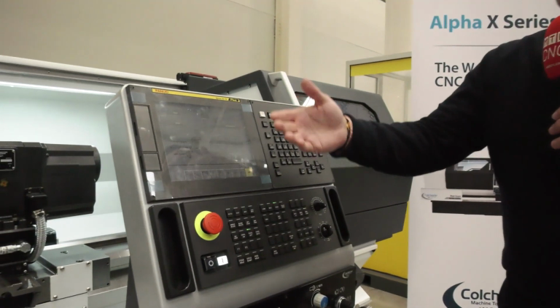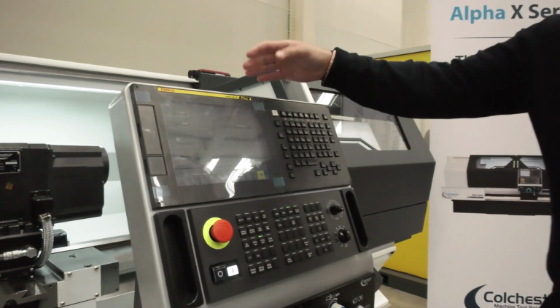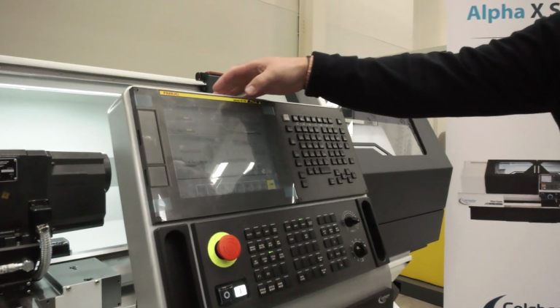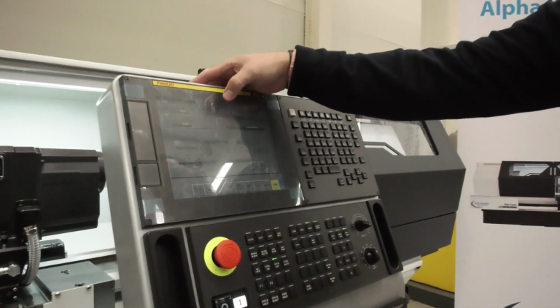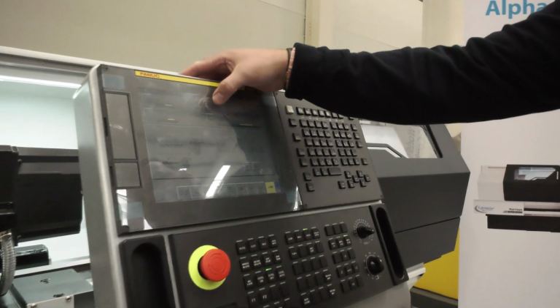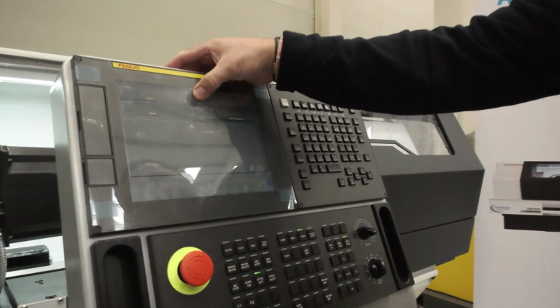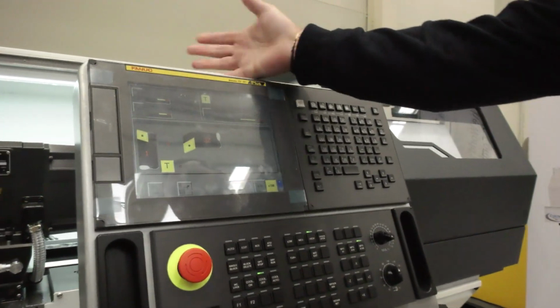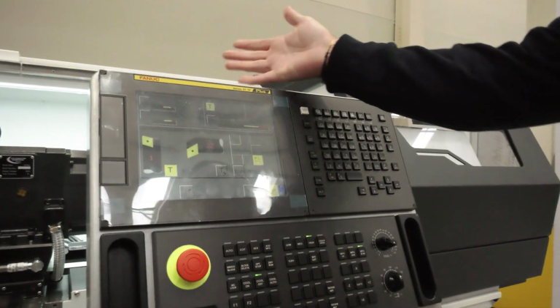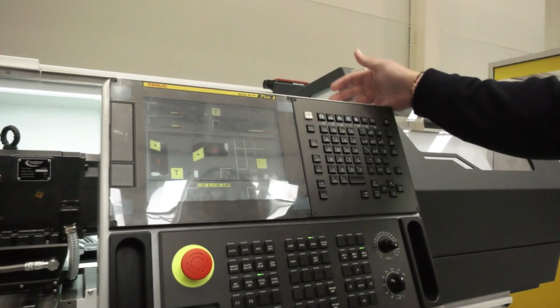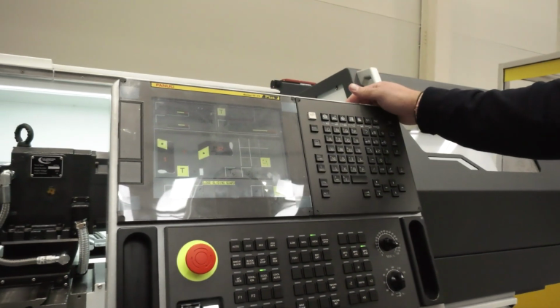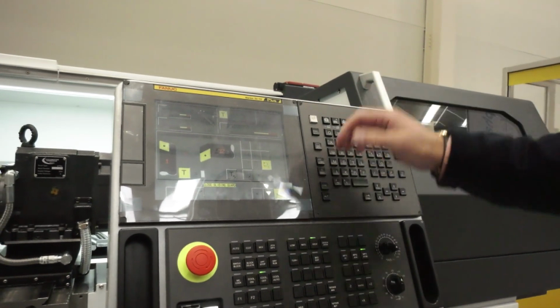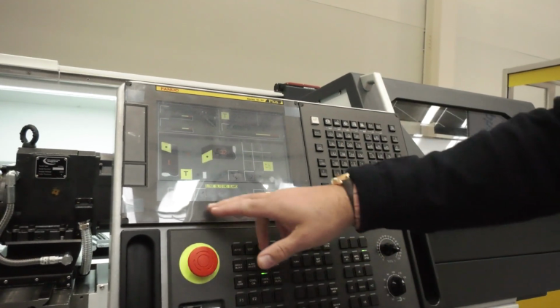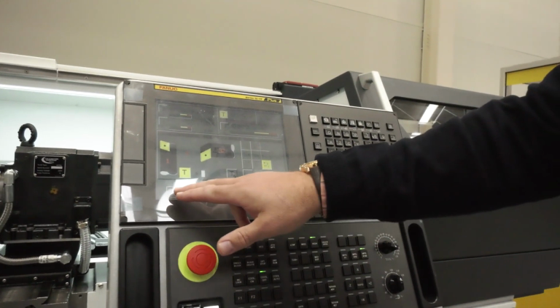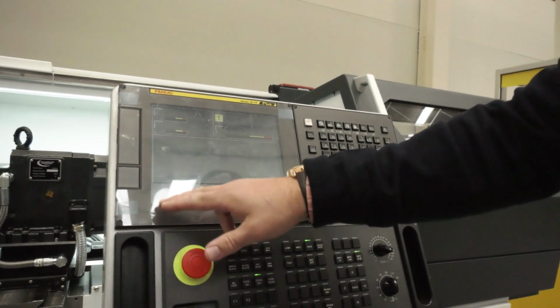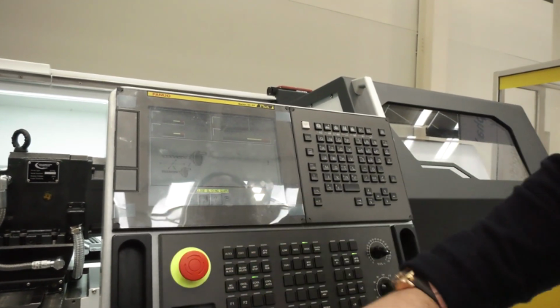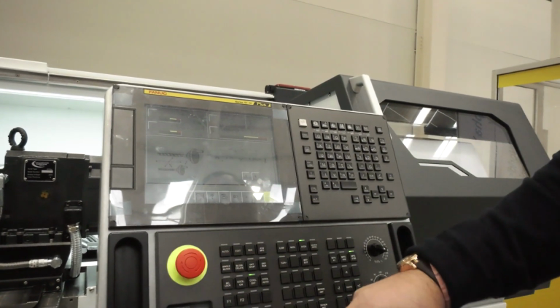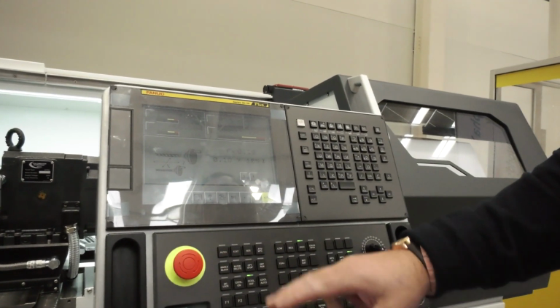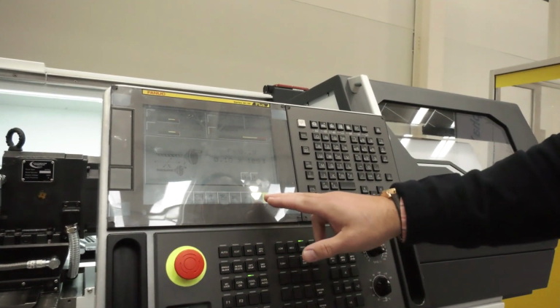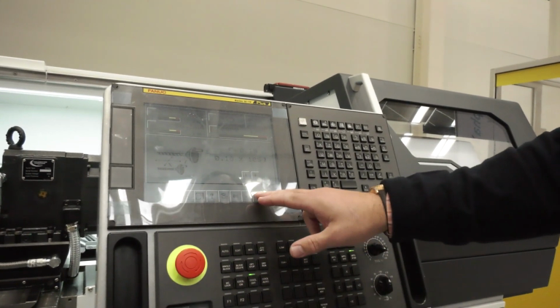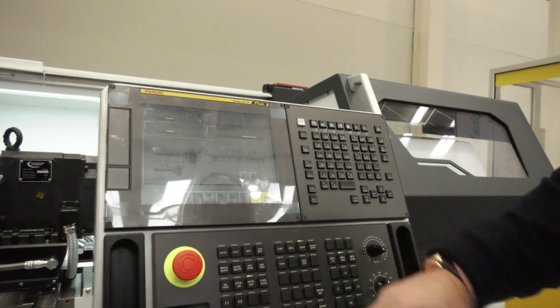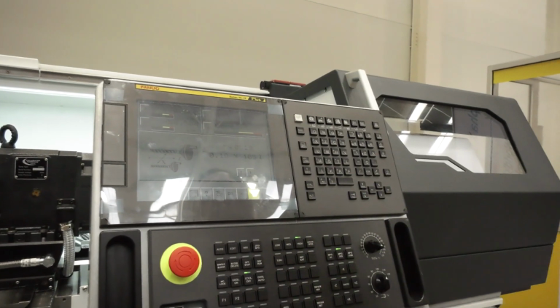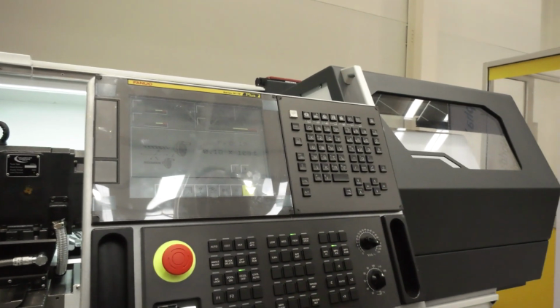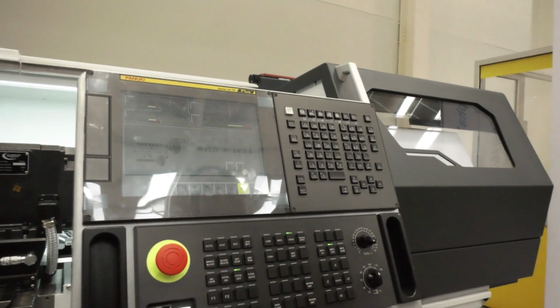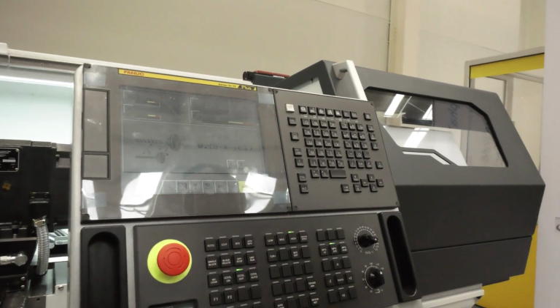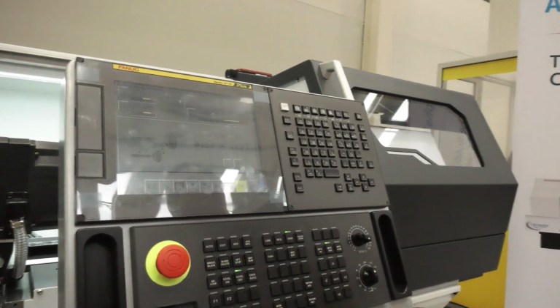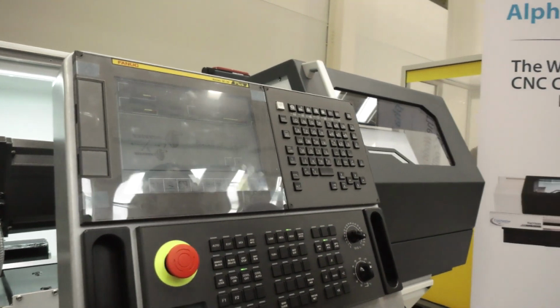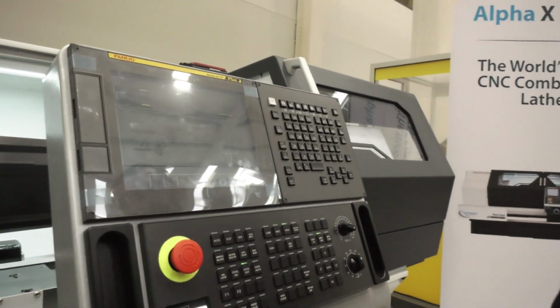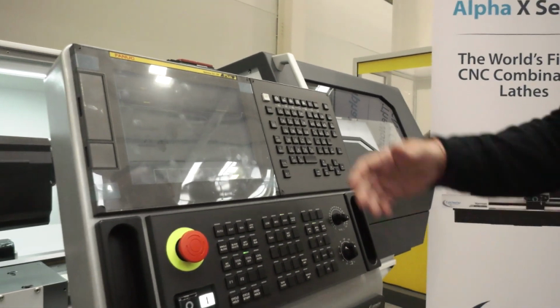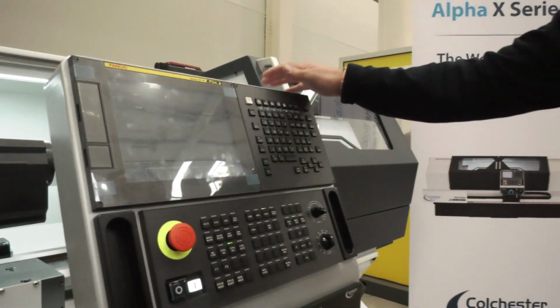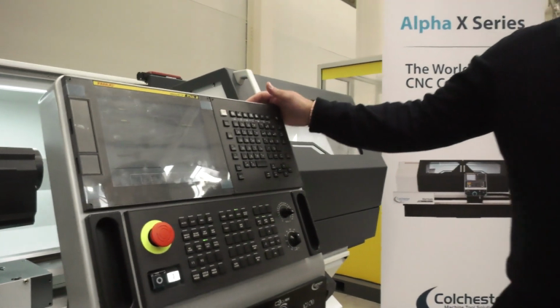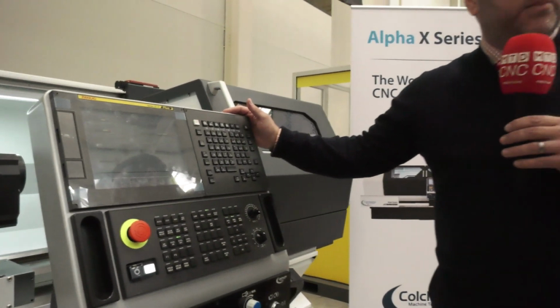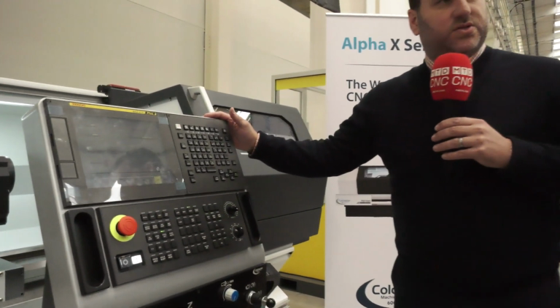And of course it's touch screen — so there we go. It's very user friendly, a nice clean and light display. It's a brilliant machine tool.